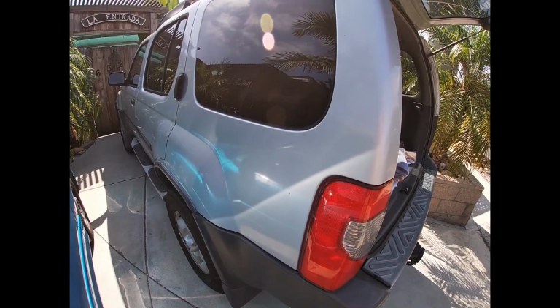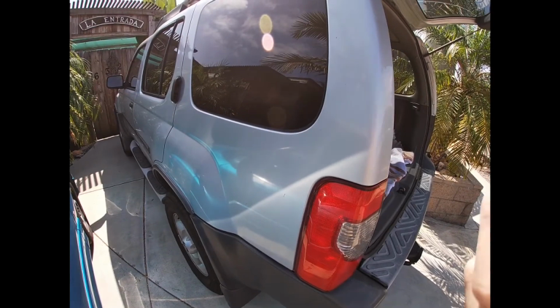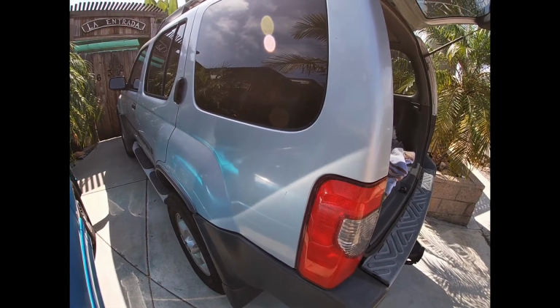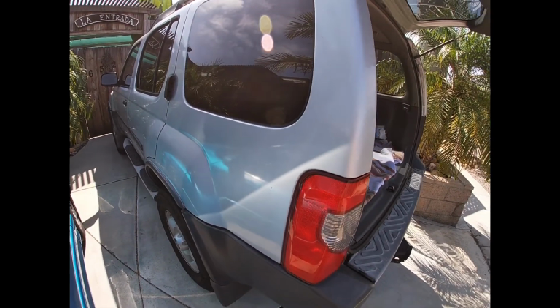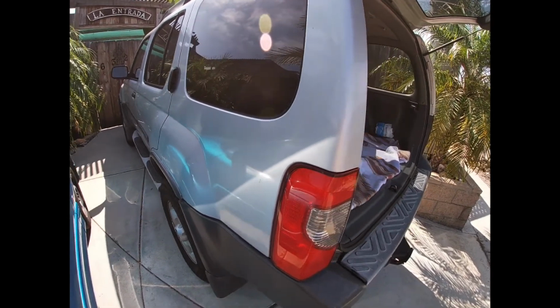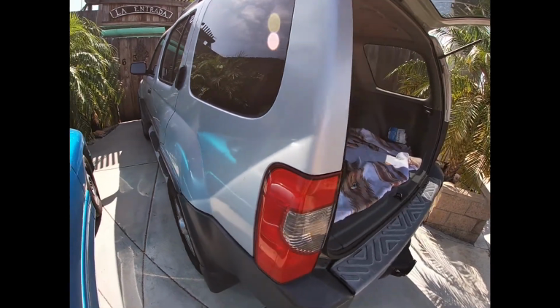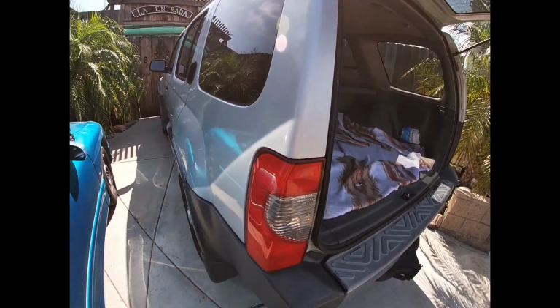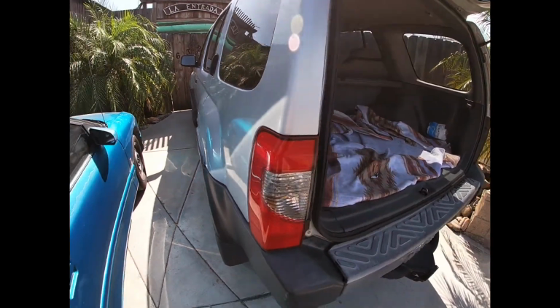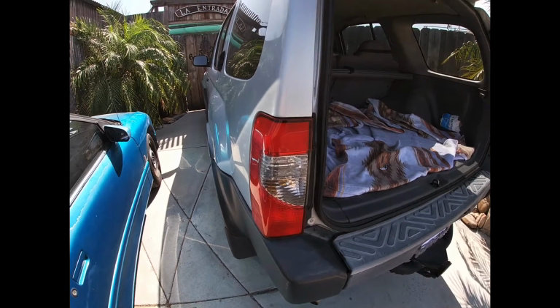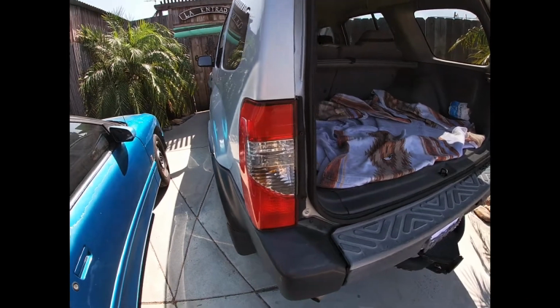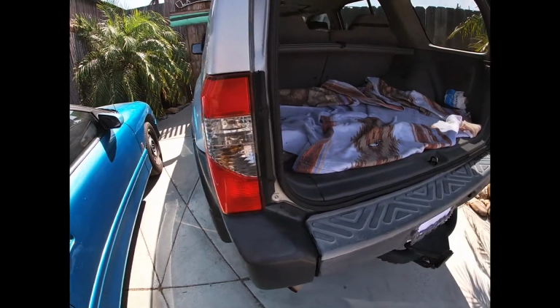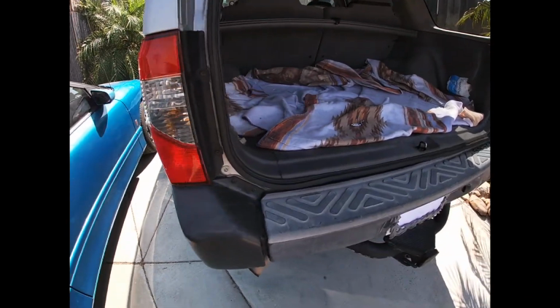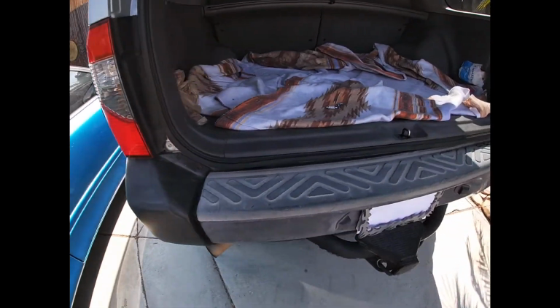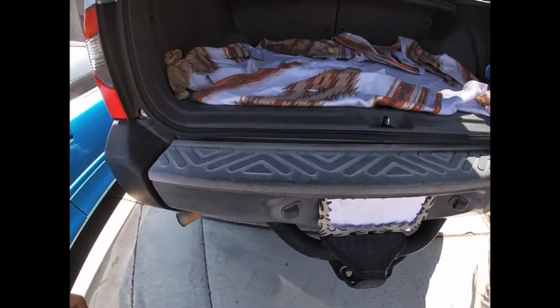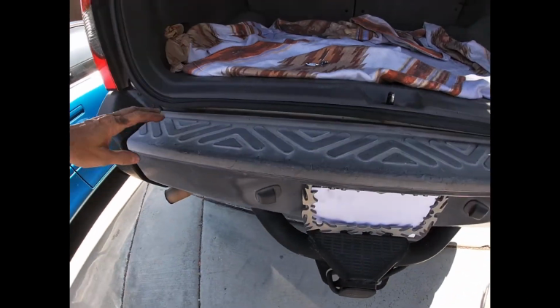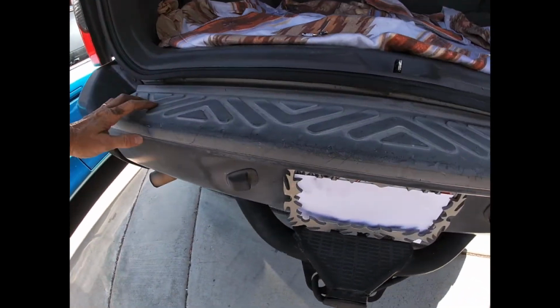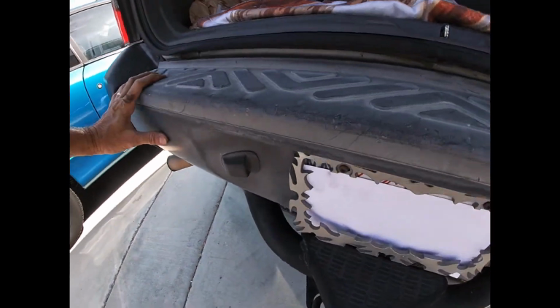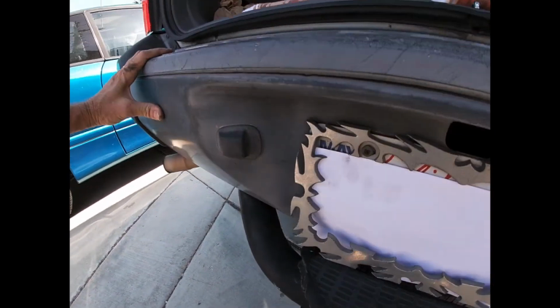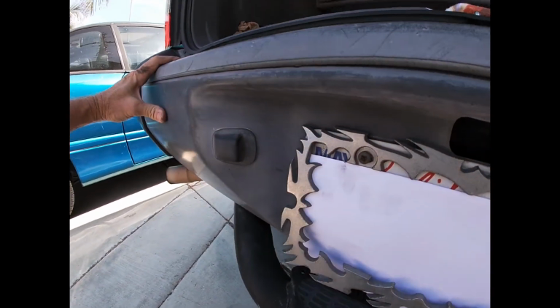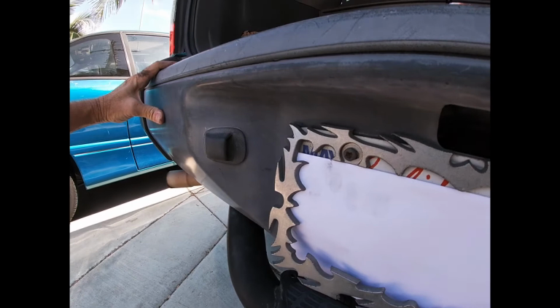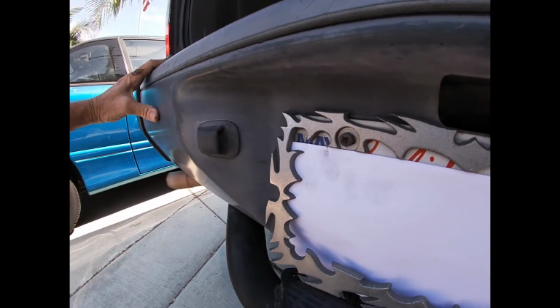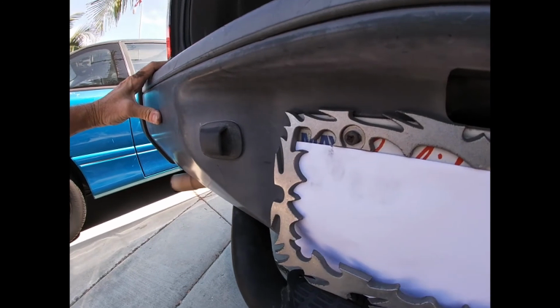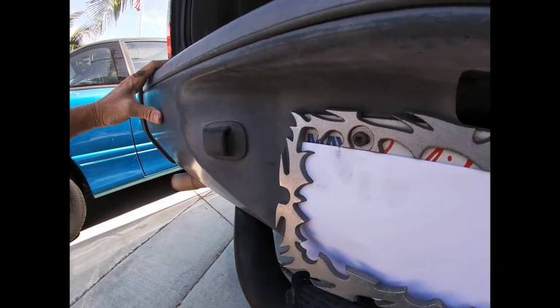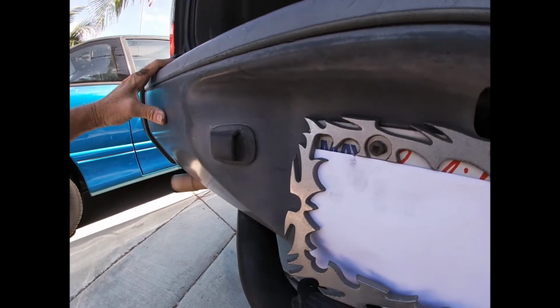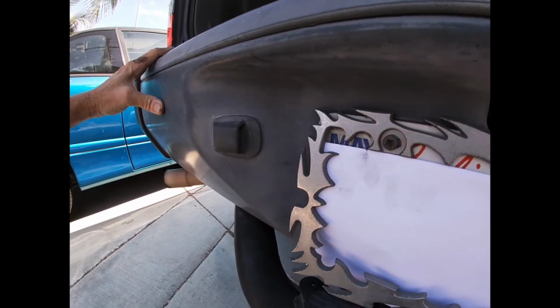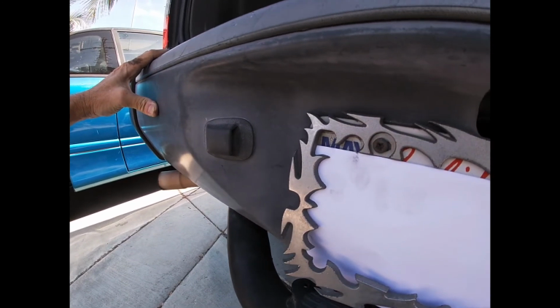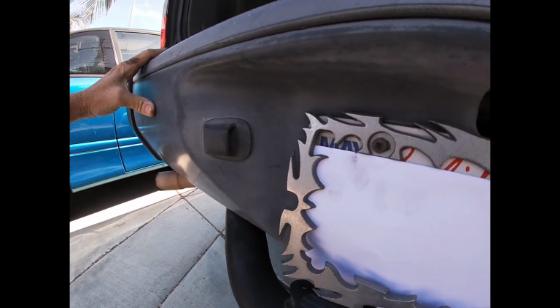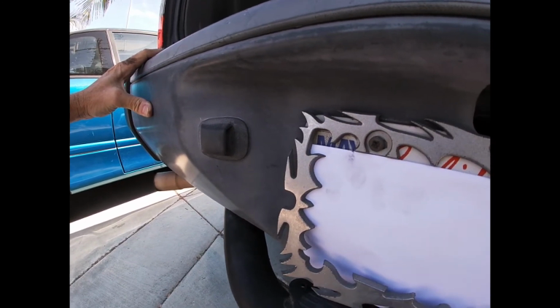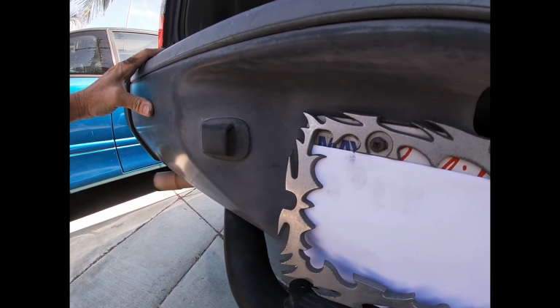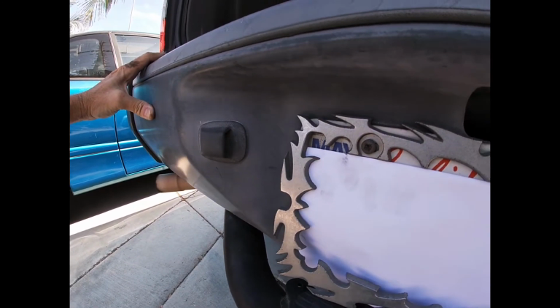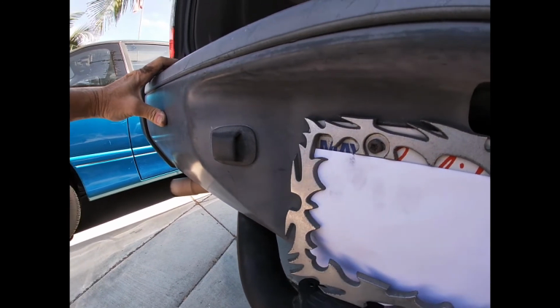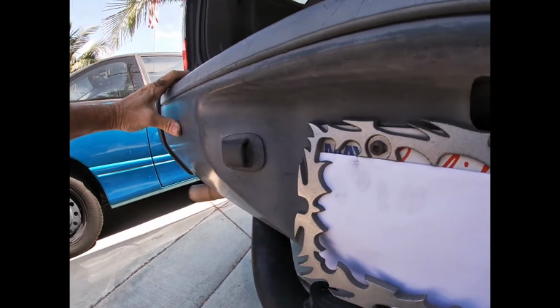Today we're going to be changing out the license plate bulbs from our standard stock bulb to a blue LED on our 2001 Nissan Xterra.